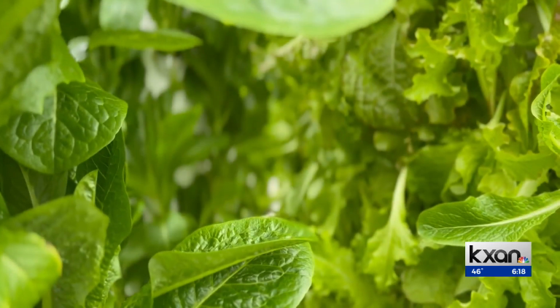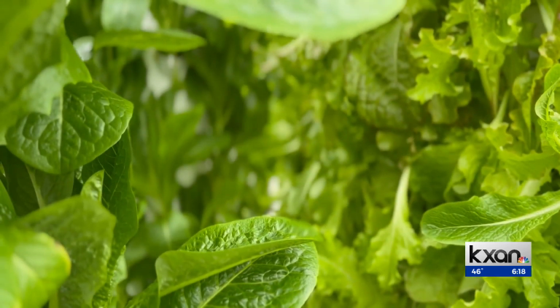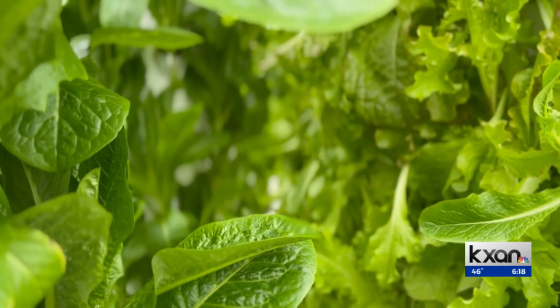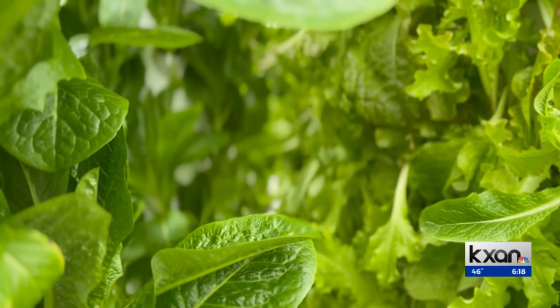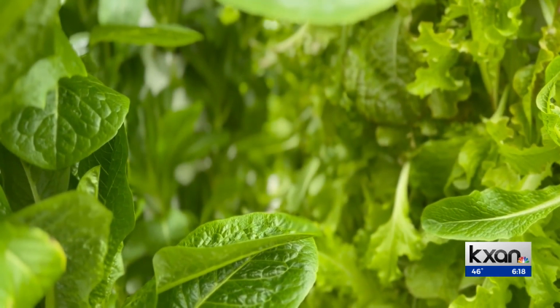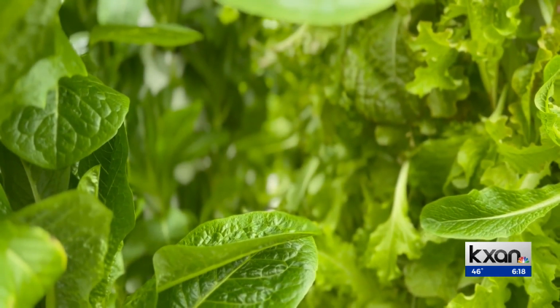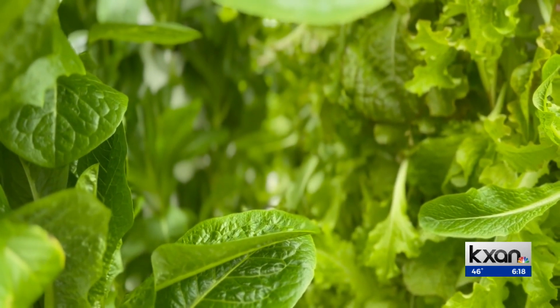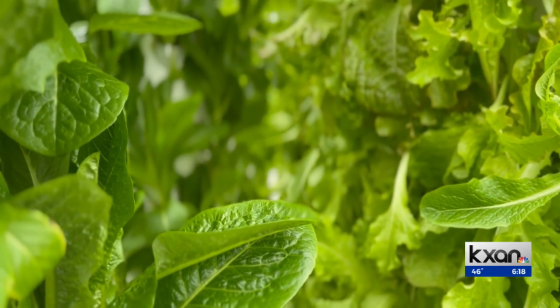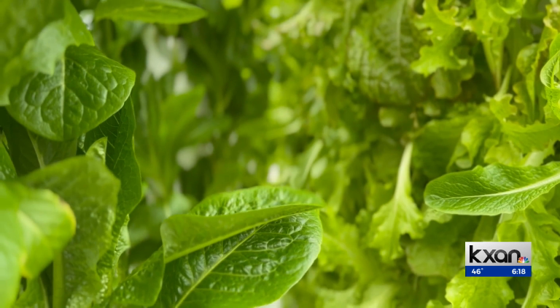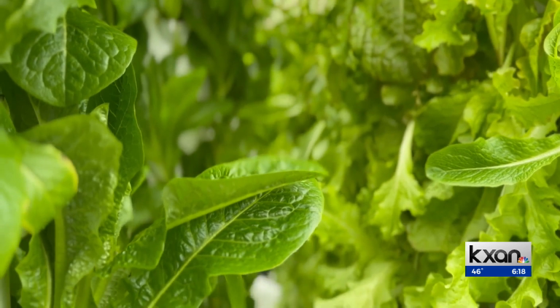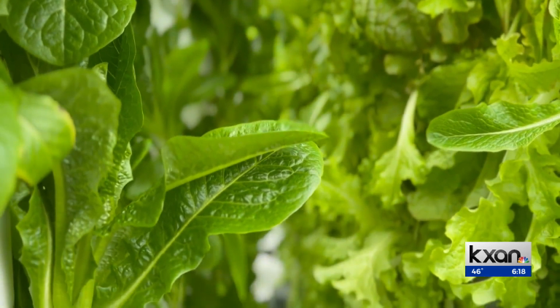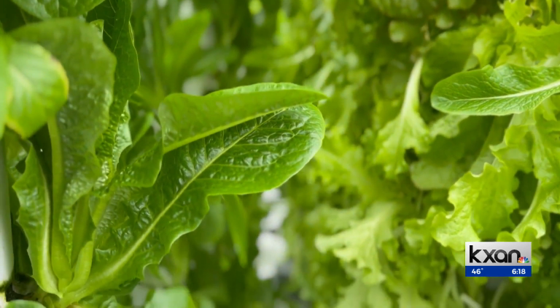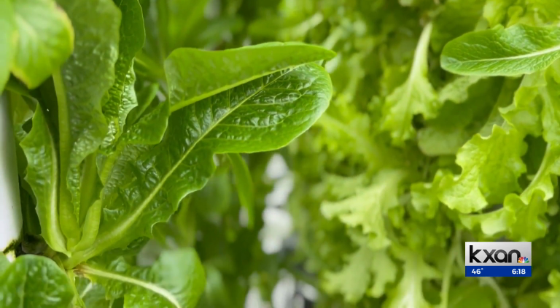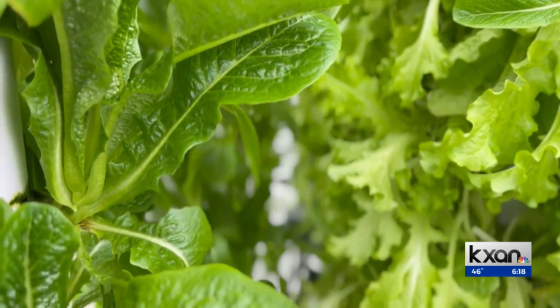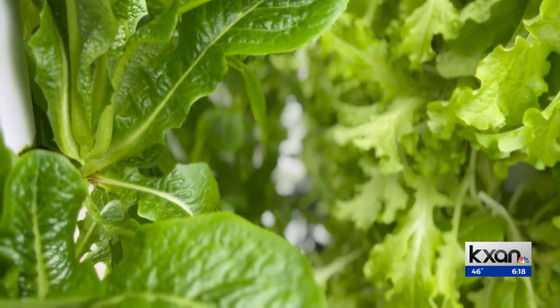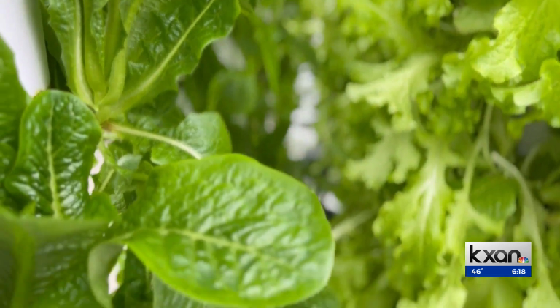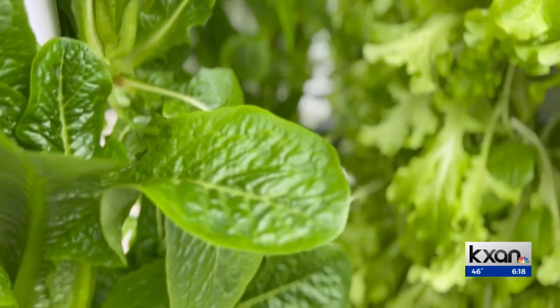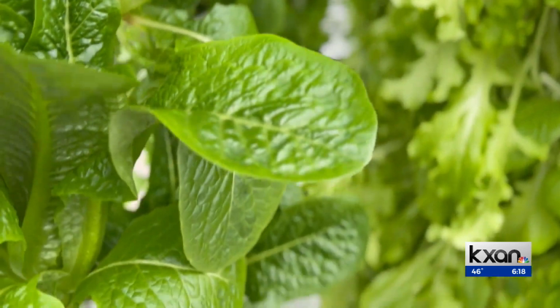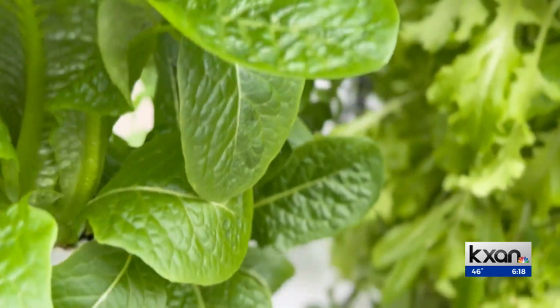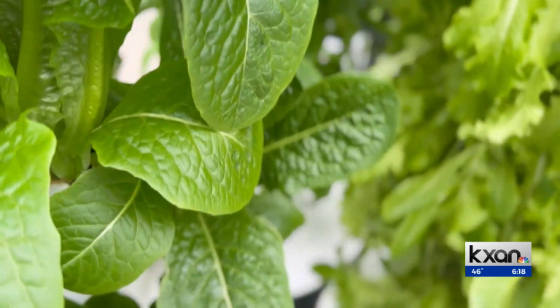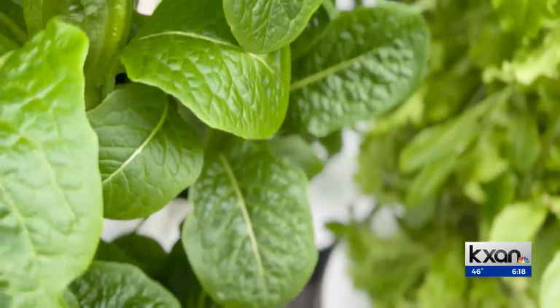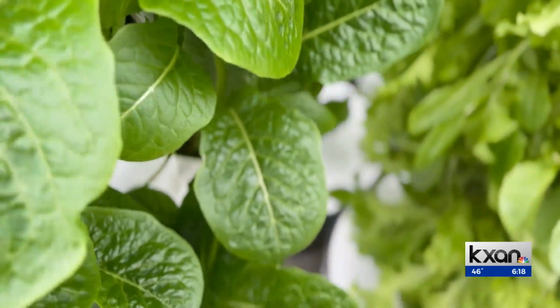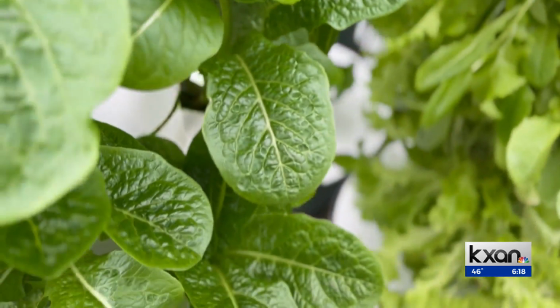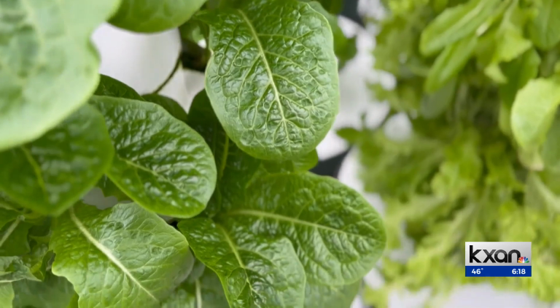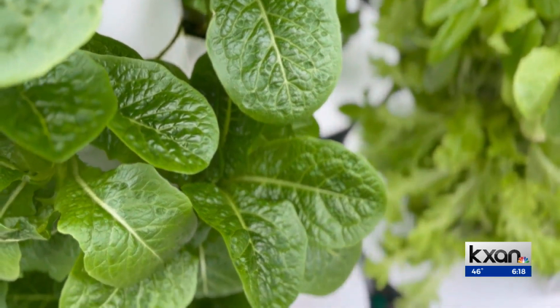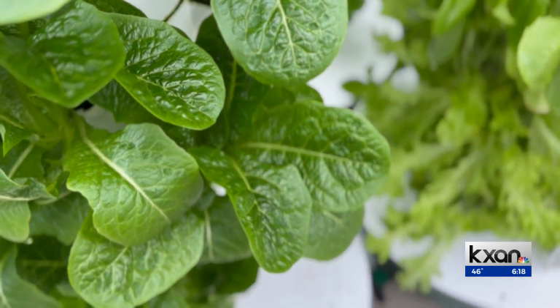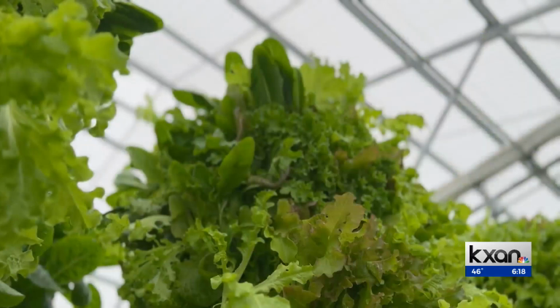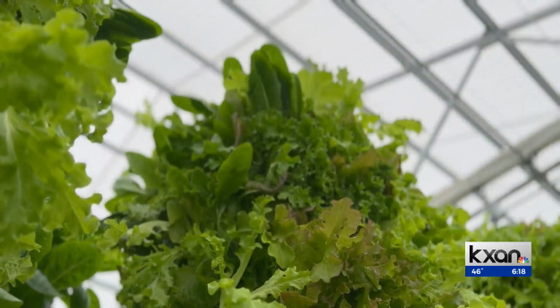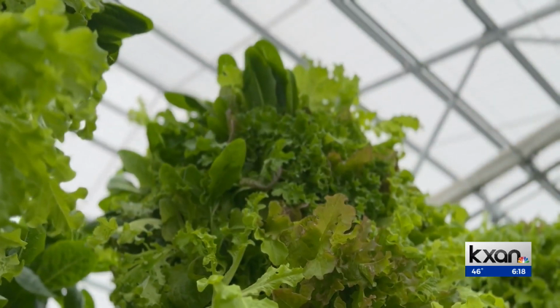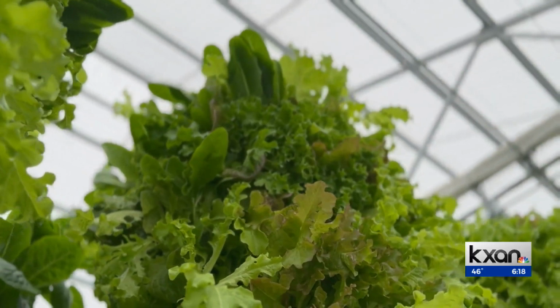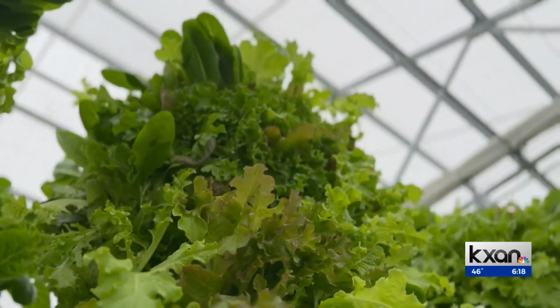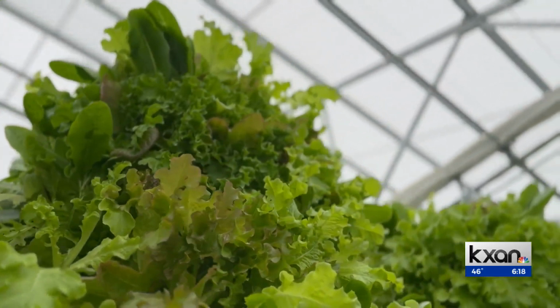Vermilion says they can grow 10 times the amount of food that would normally be grown in the exact same space. You can buy their produce at several local farmer's markets.